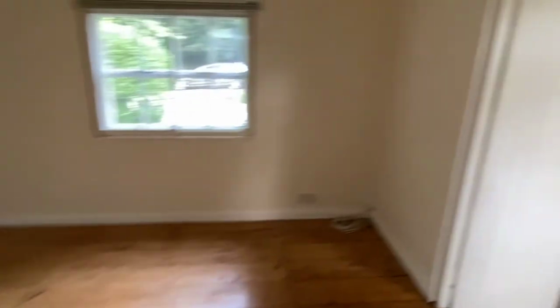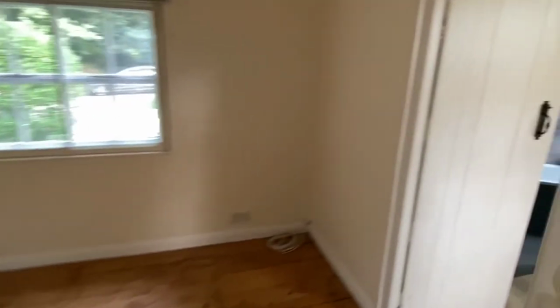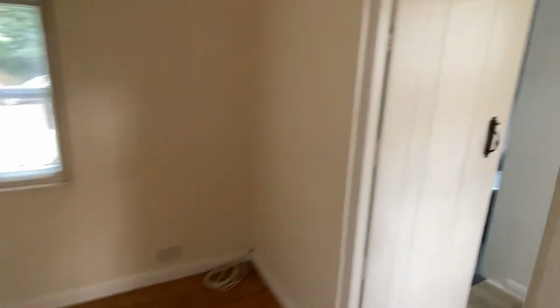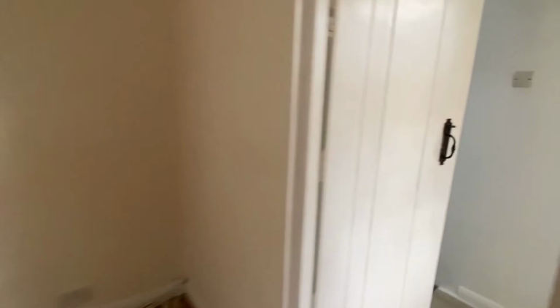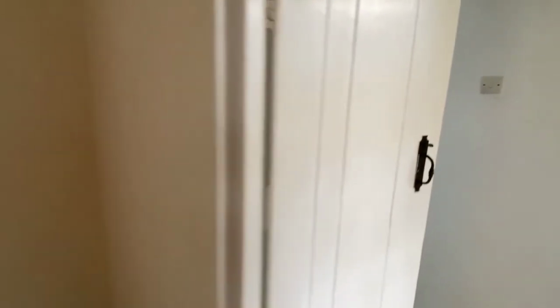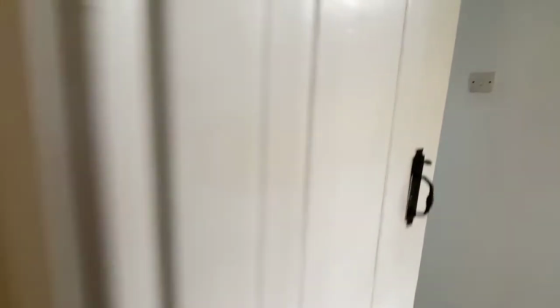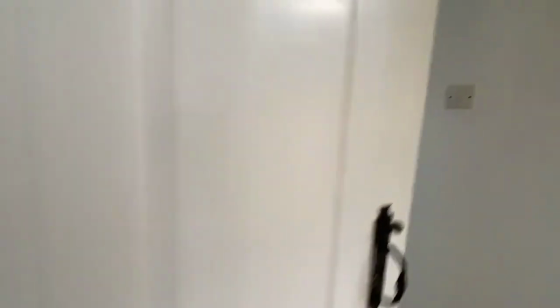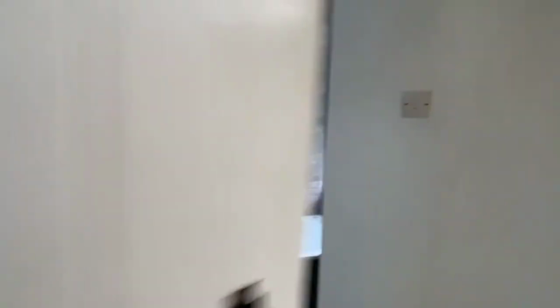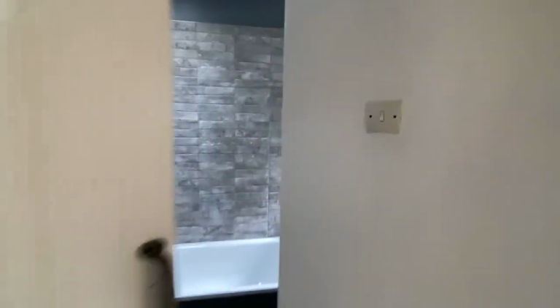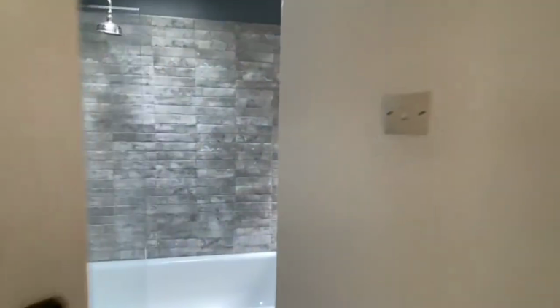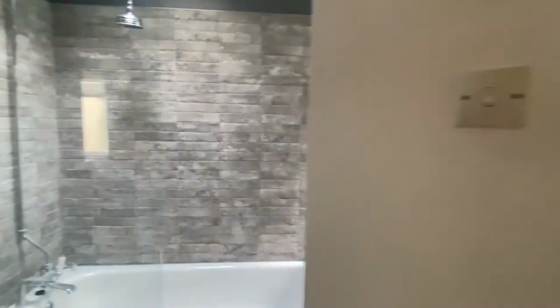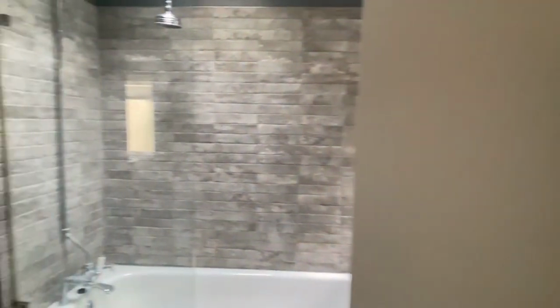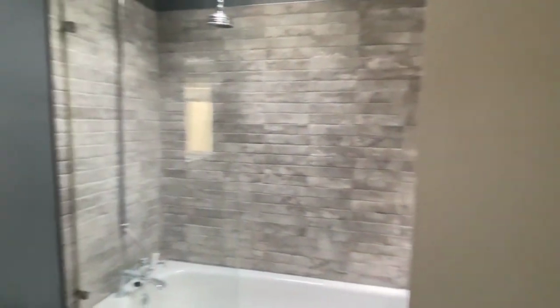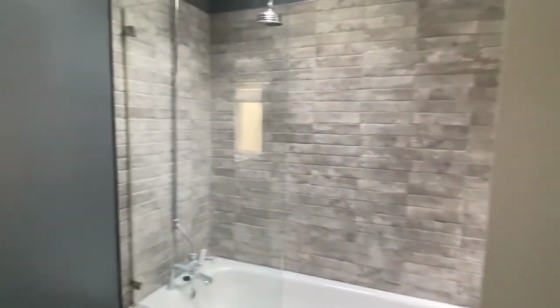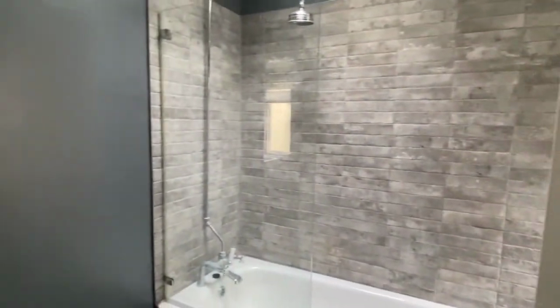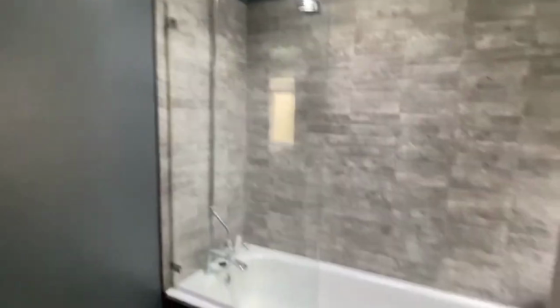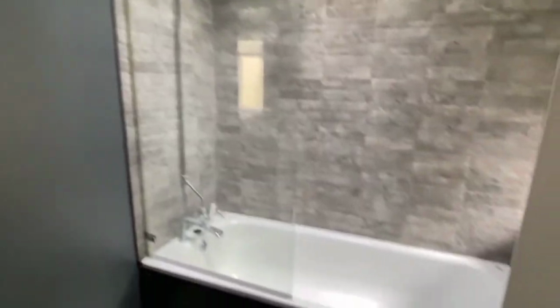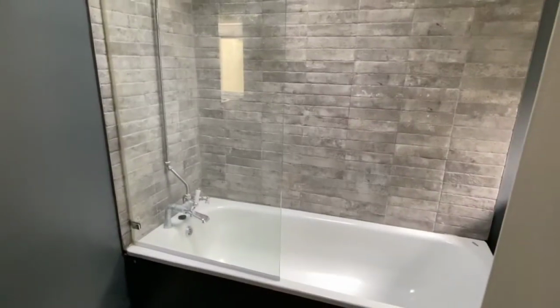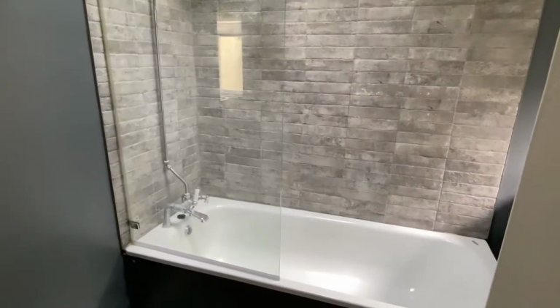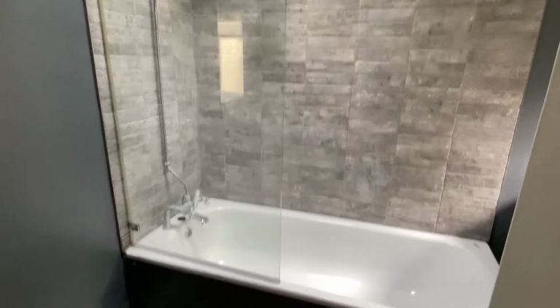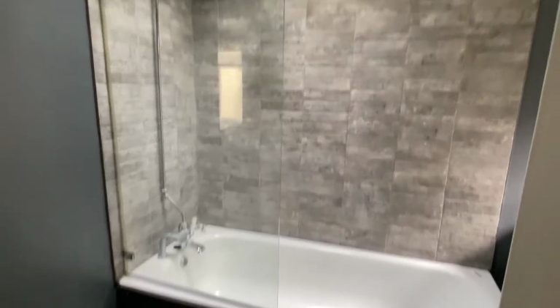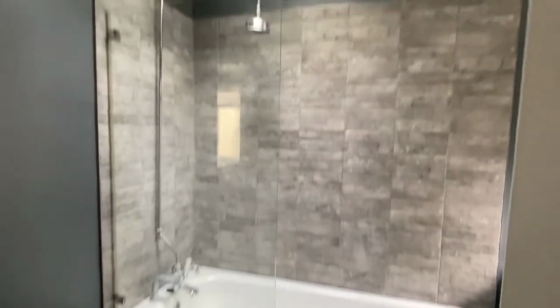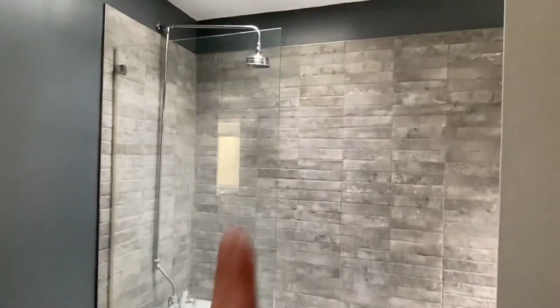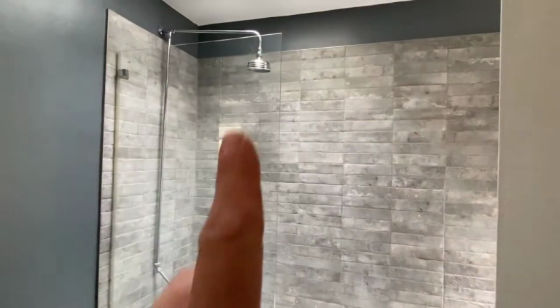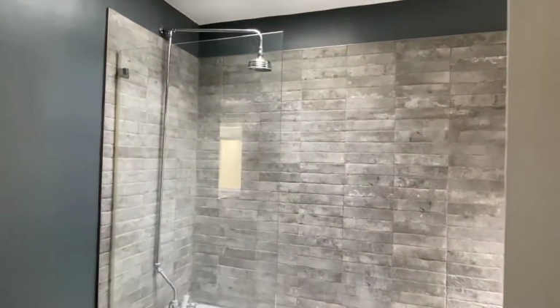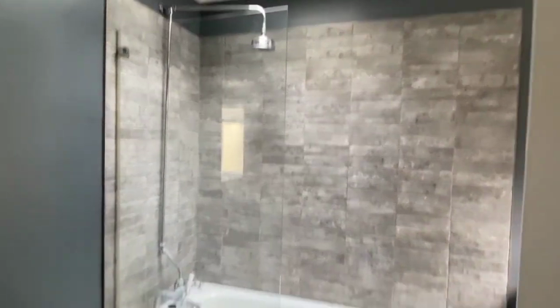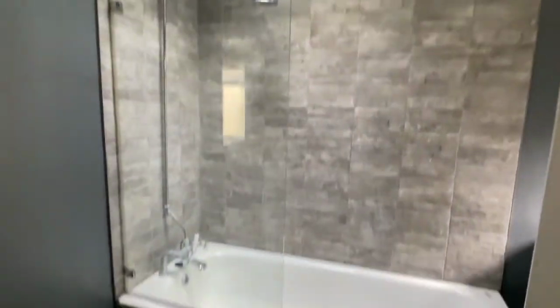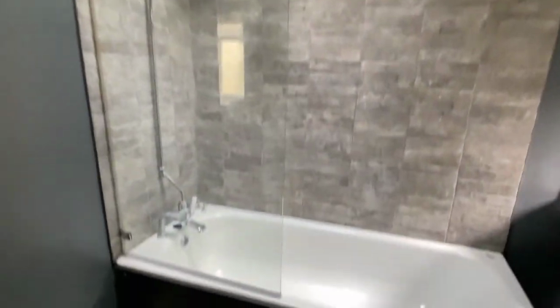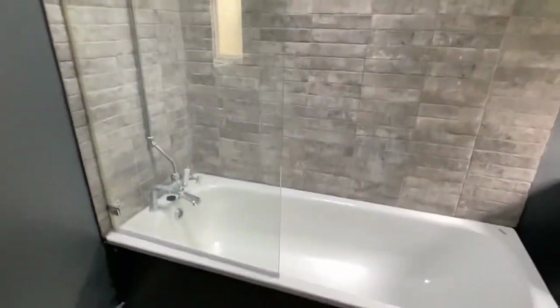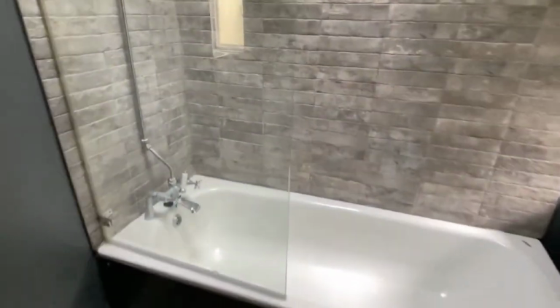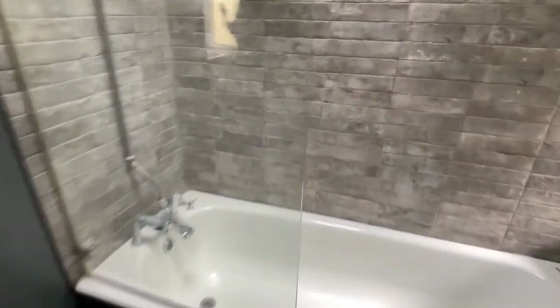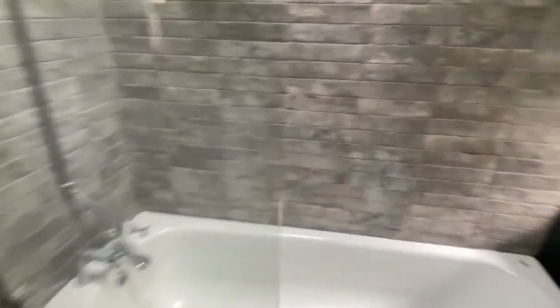Moving through to the back of the building, you've got really nice slate tiles in the bathroom, which has a raindrop shower above. Let me give you another angle on that.